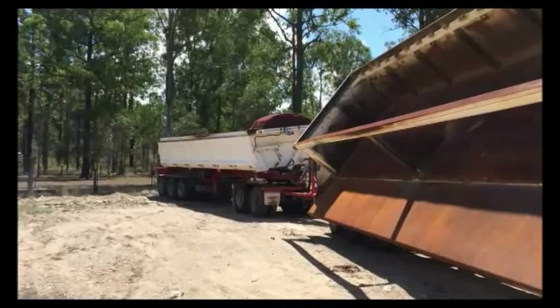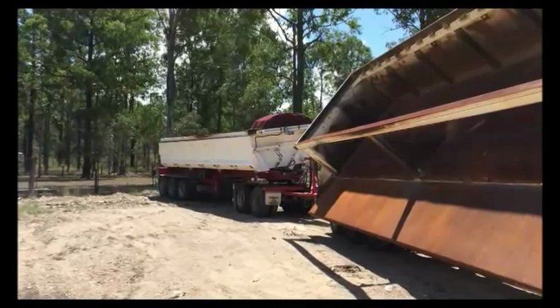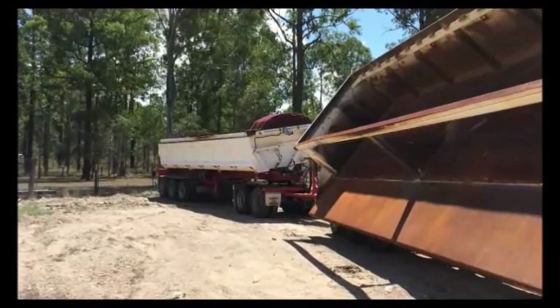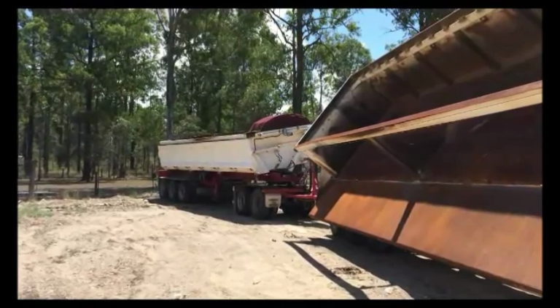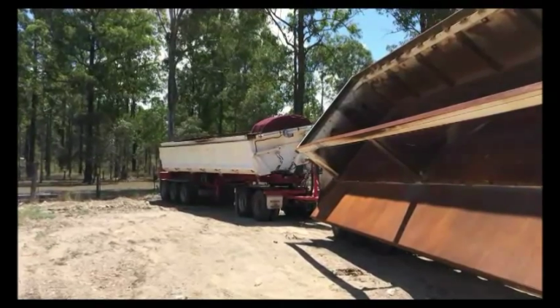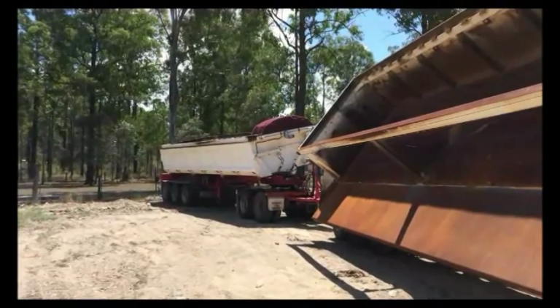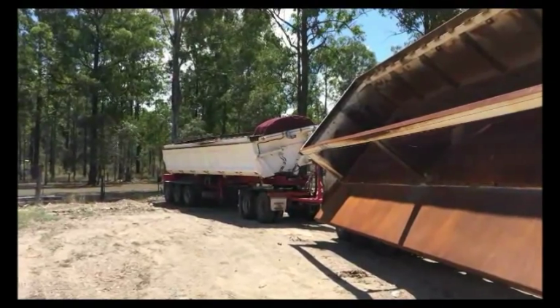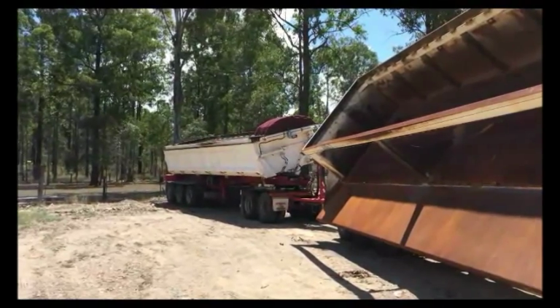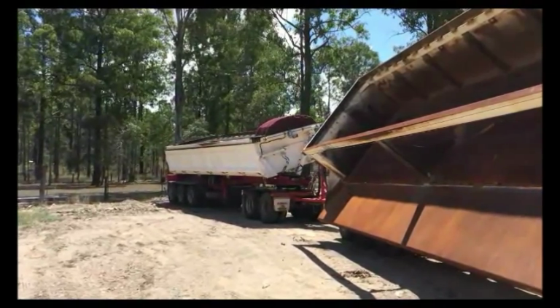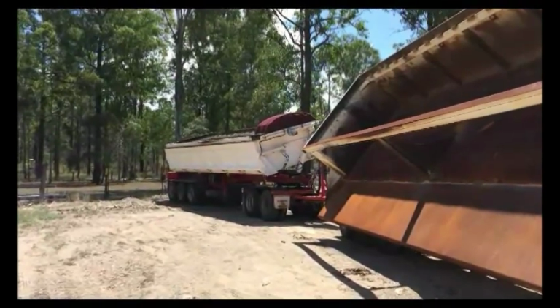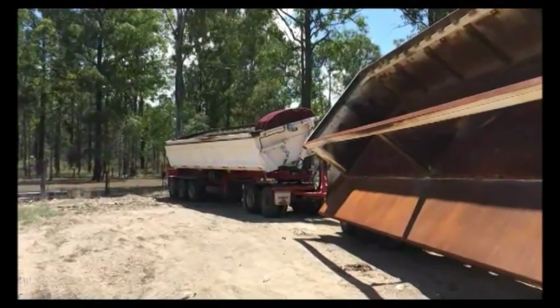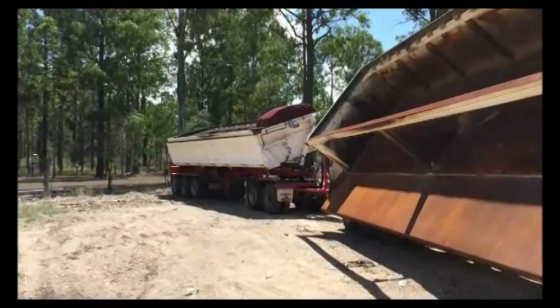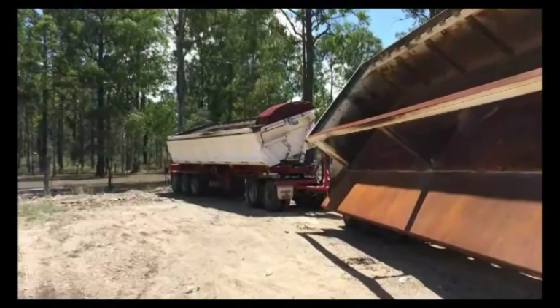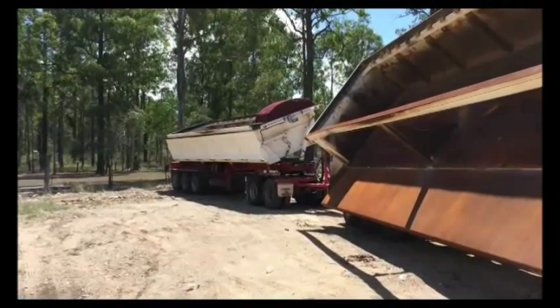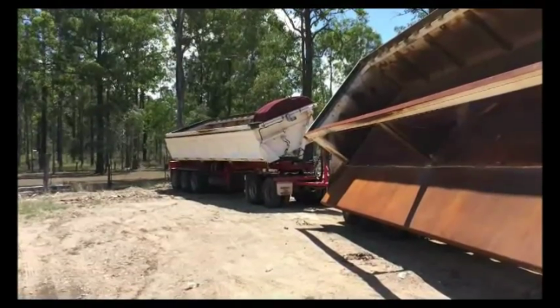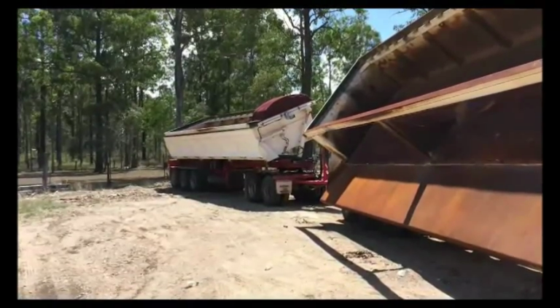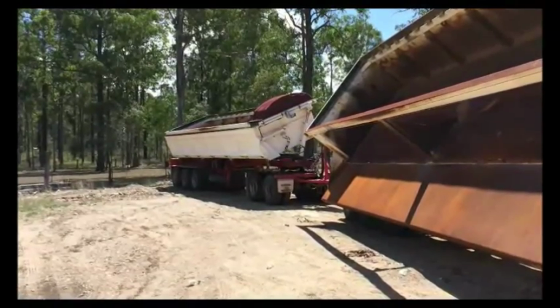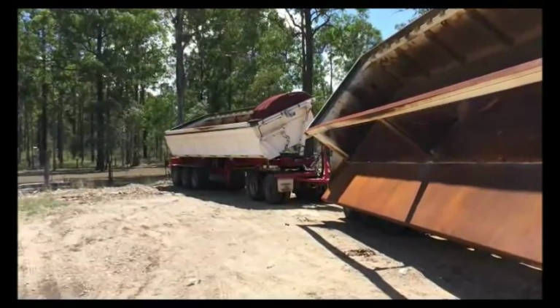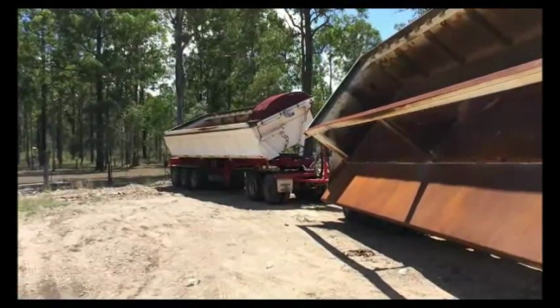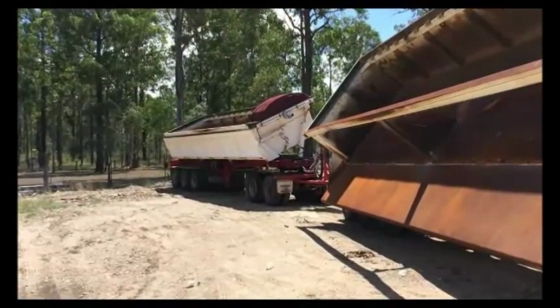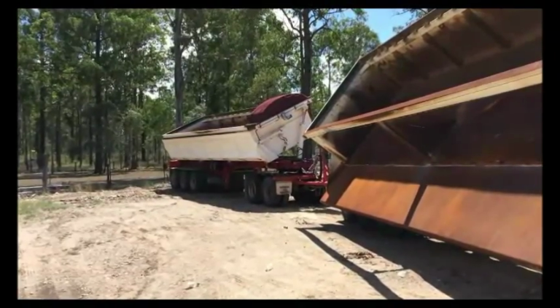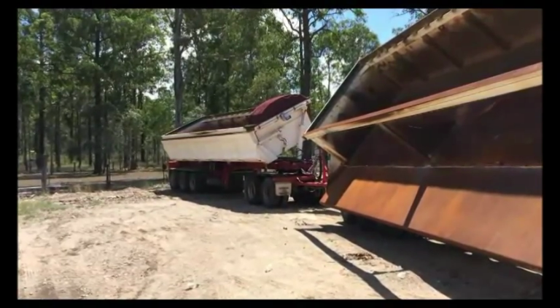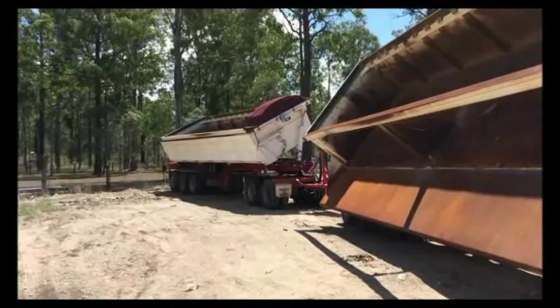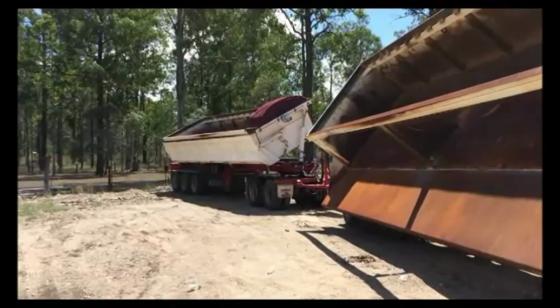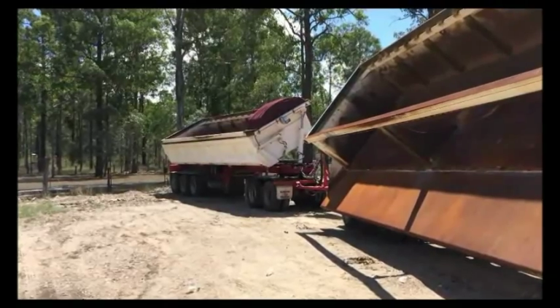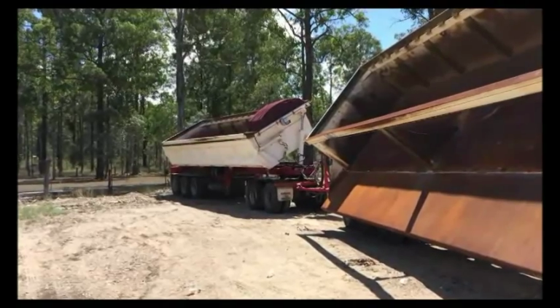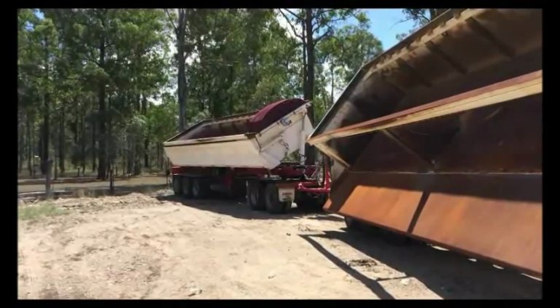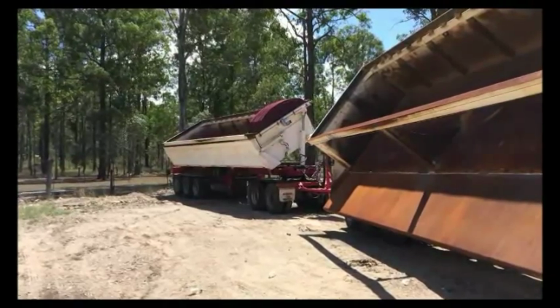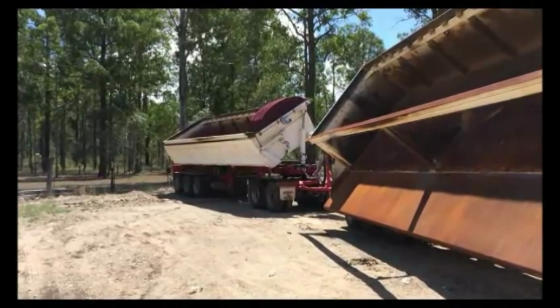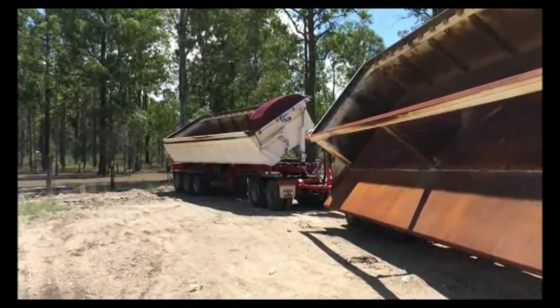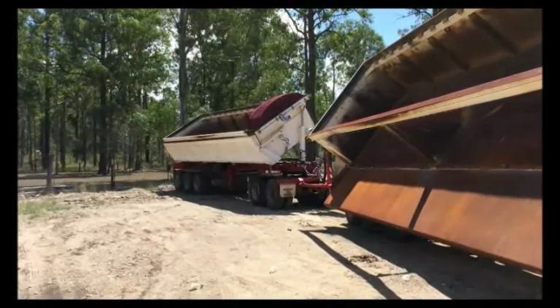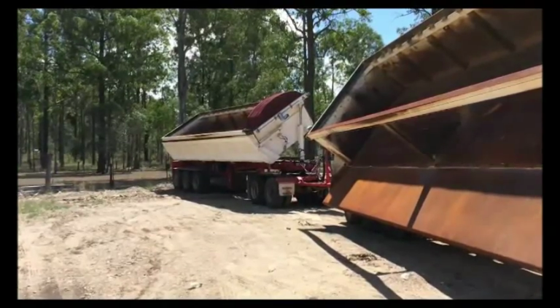Bath trailers tip nice and quick and clean. Easy to legalize a bit if you have to take some weight off — these trailers and the doors will still close without damaging anything. Makes them really flexible.